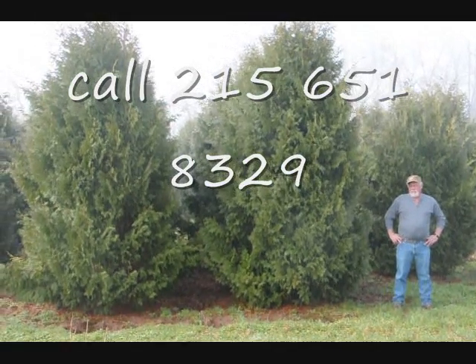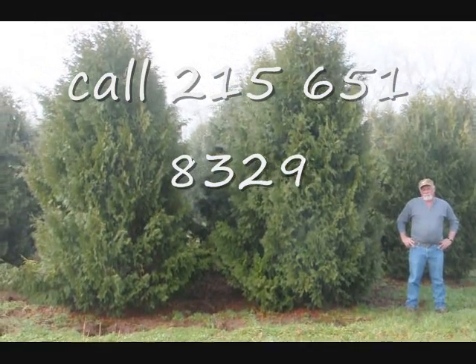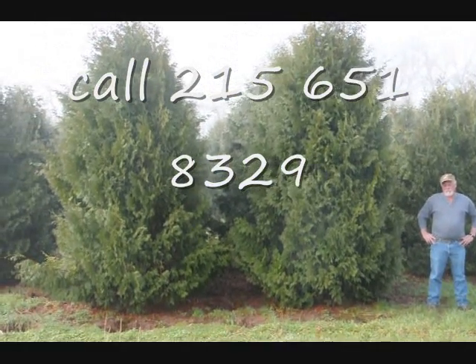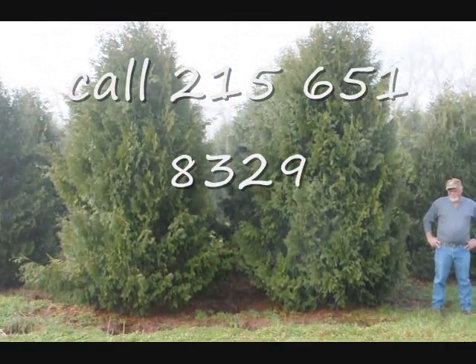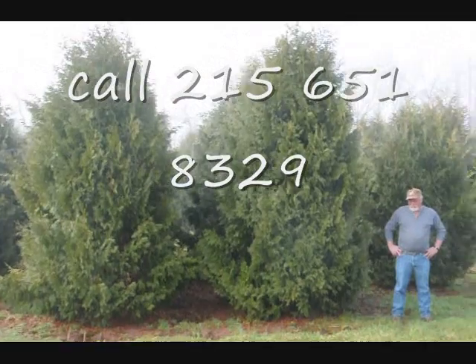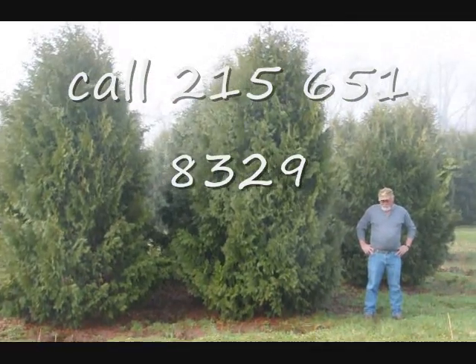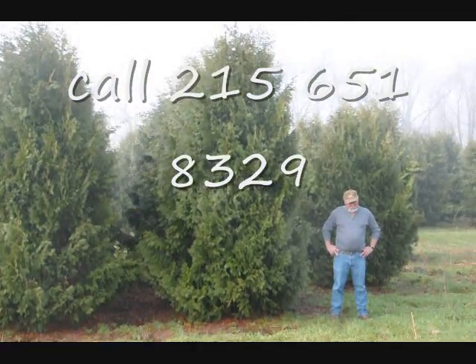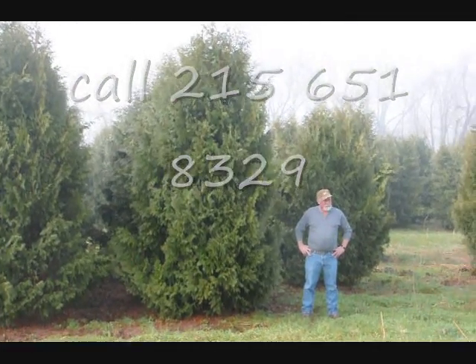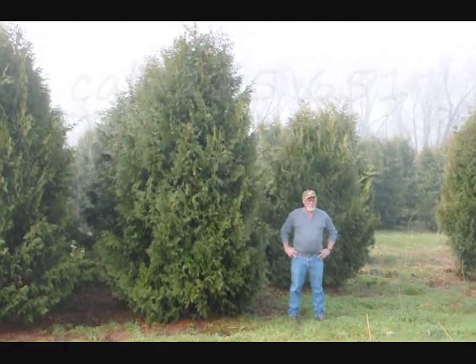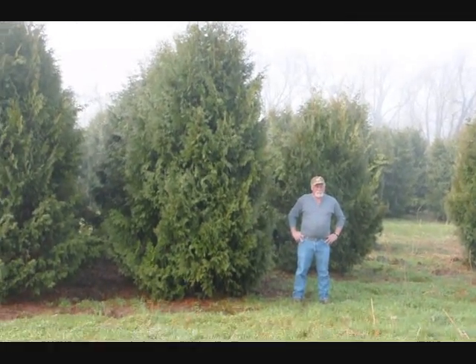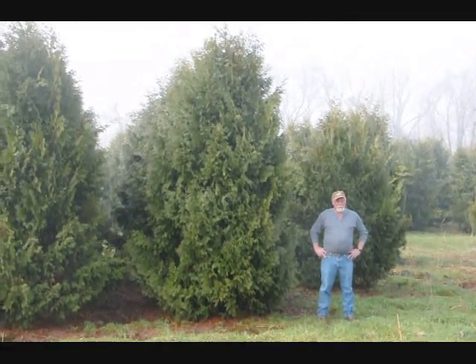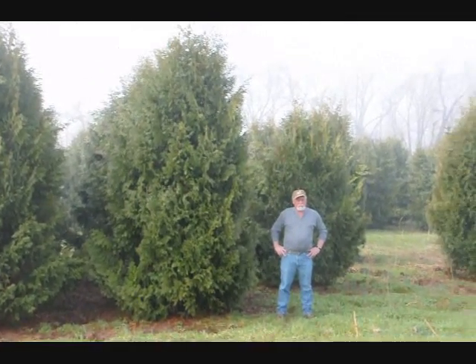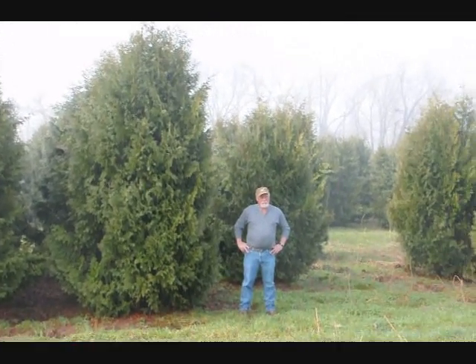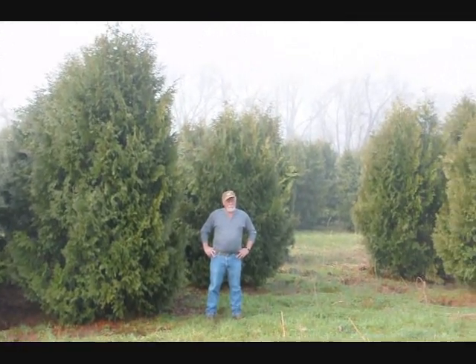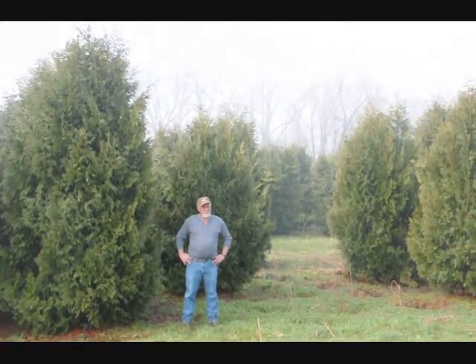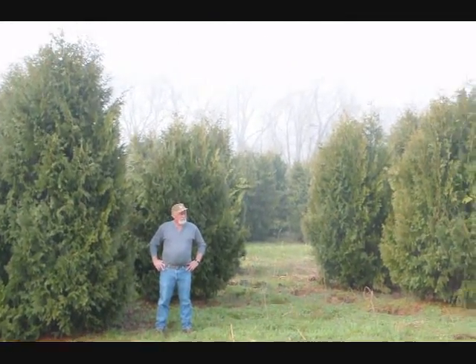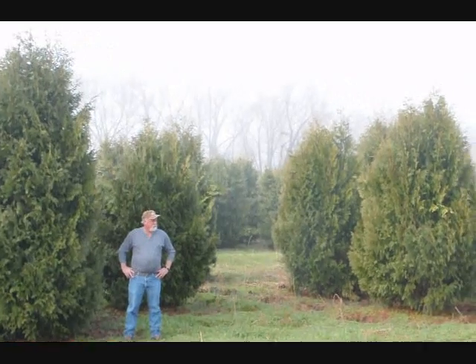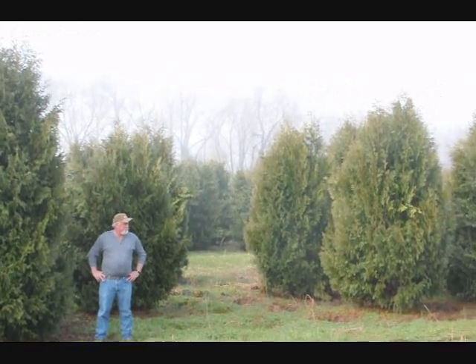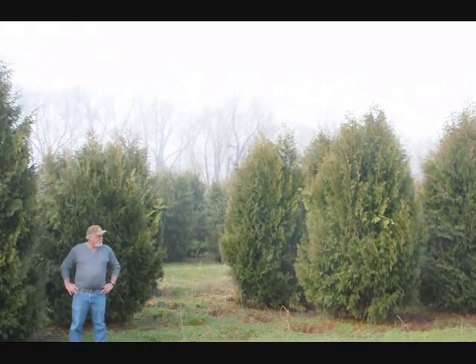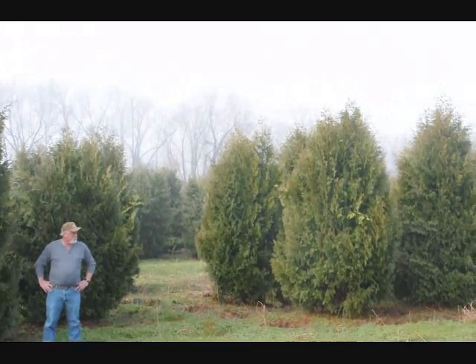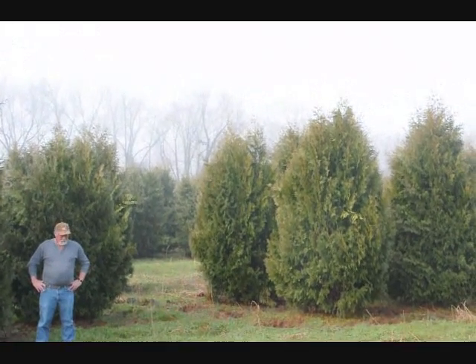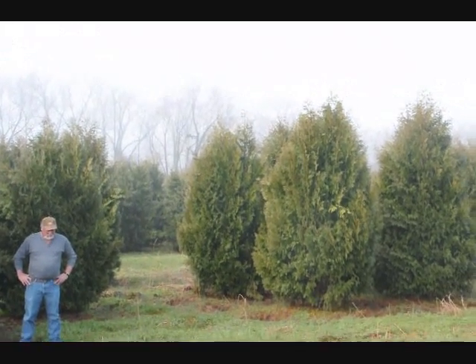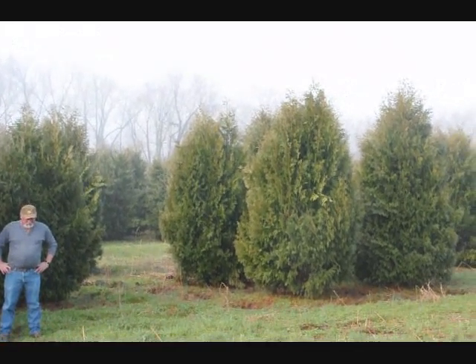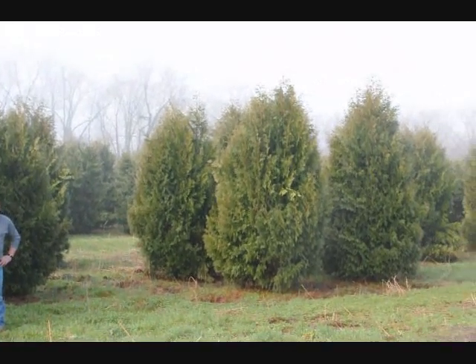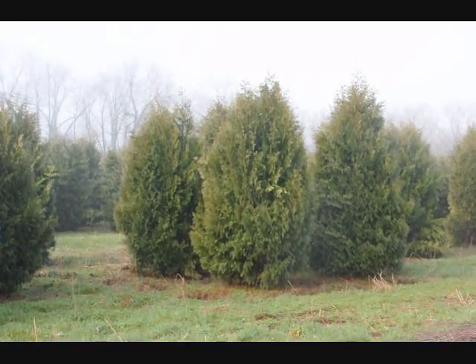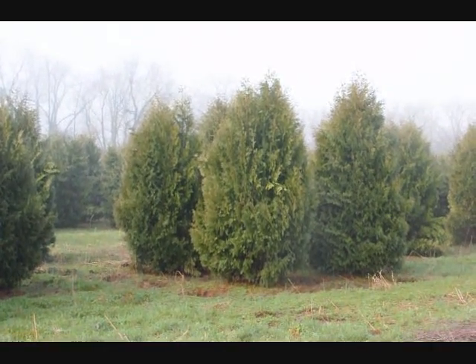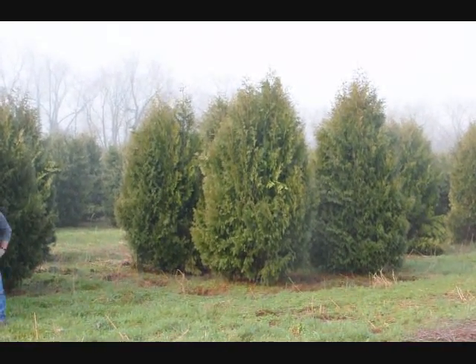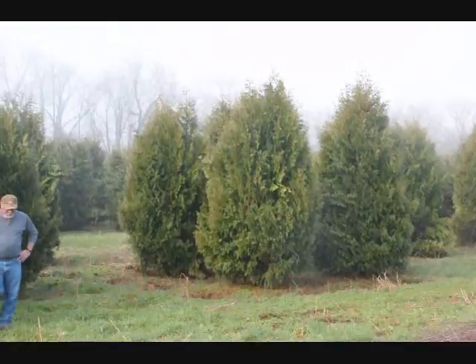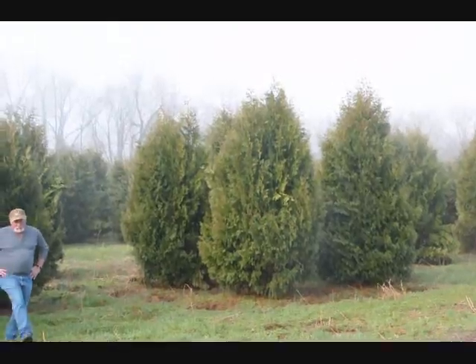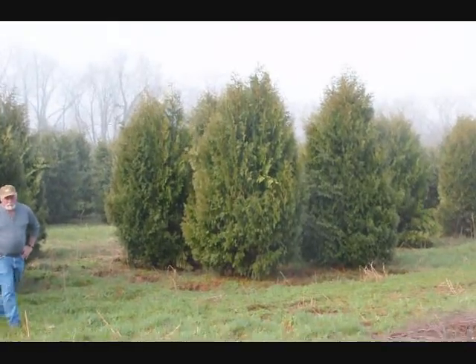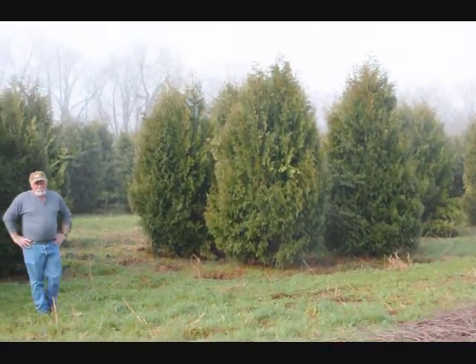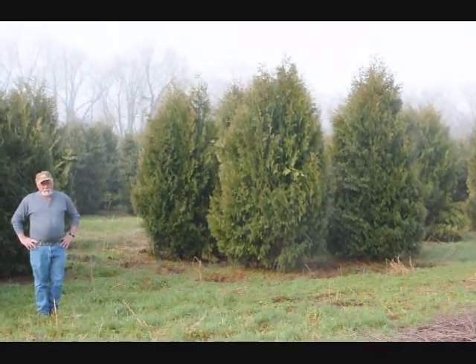These are 12 to 14 foot Niagara Arborvitaes, and you can see they're nice and full. Just give us a call if you want some real big Niagara Arborvitaes — call us at 215-651-8329.